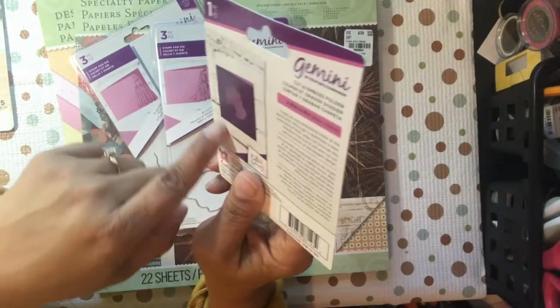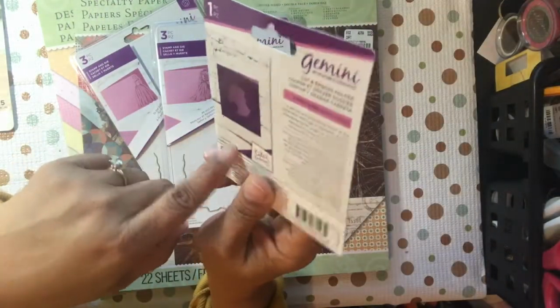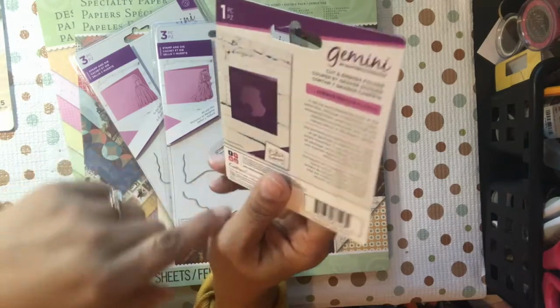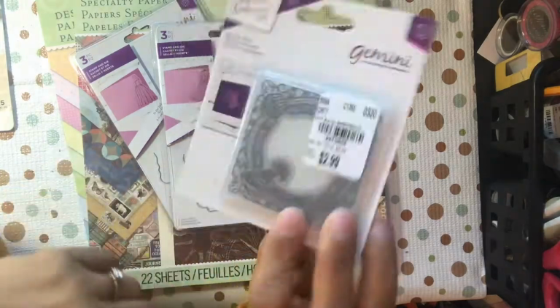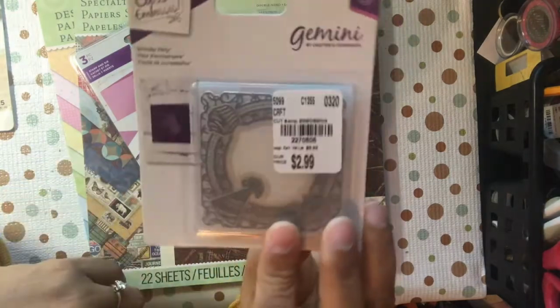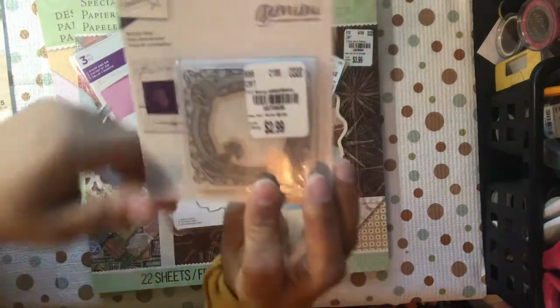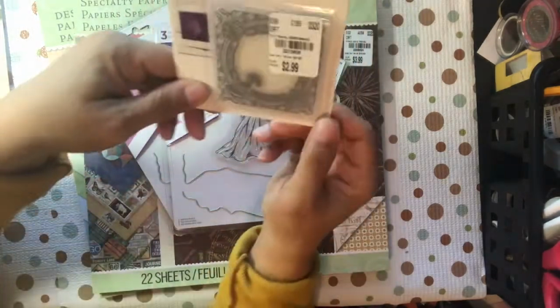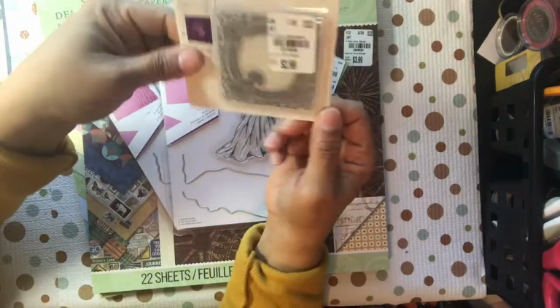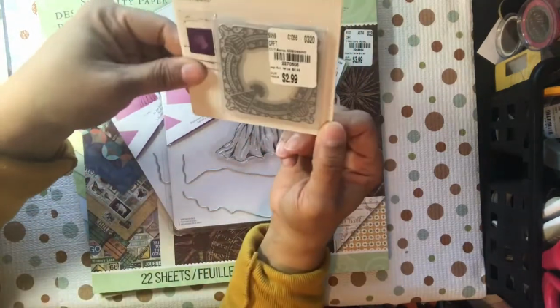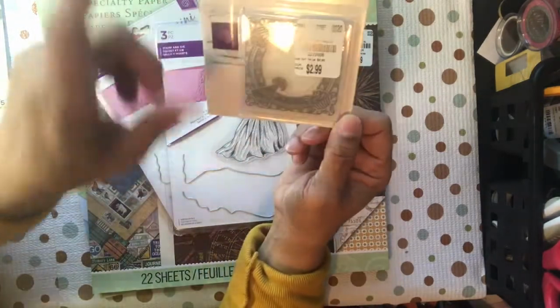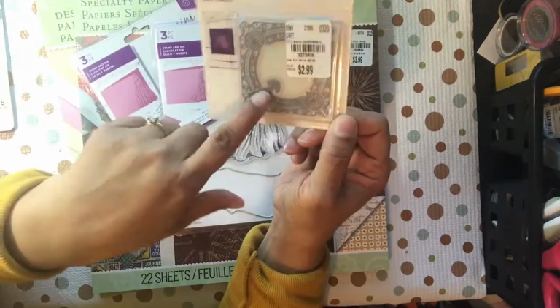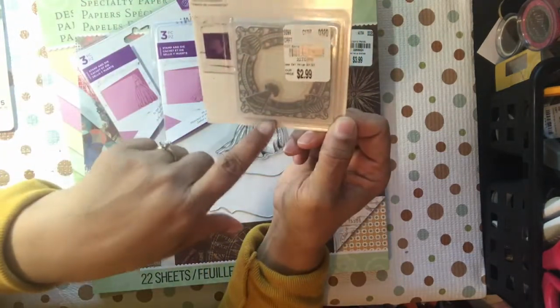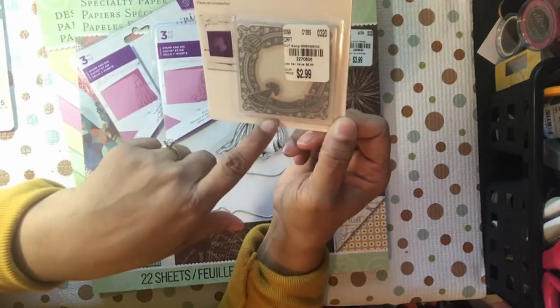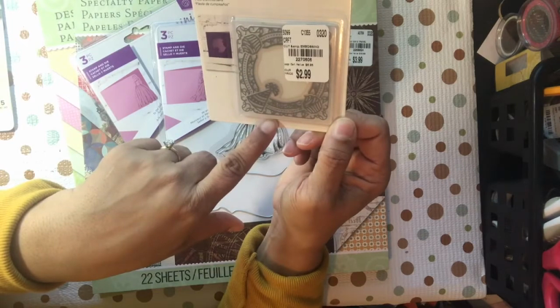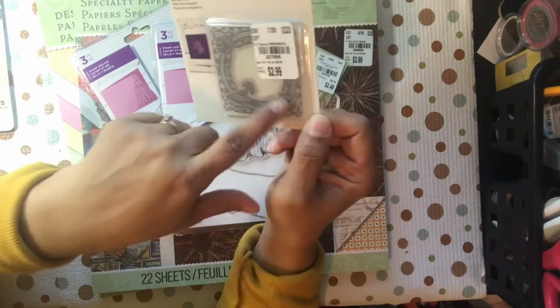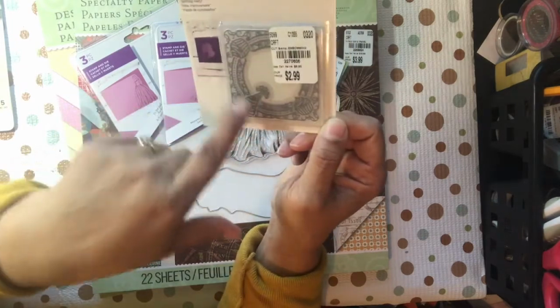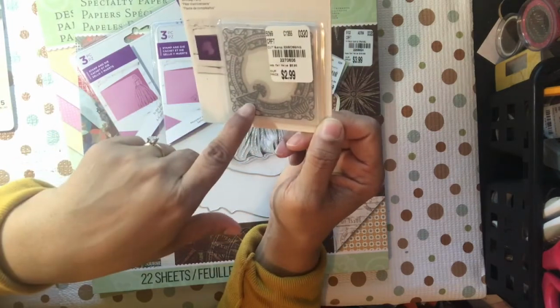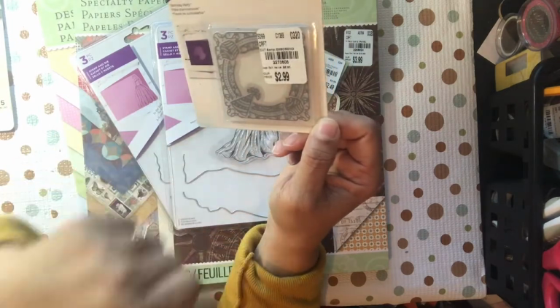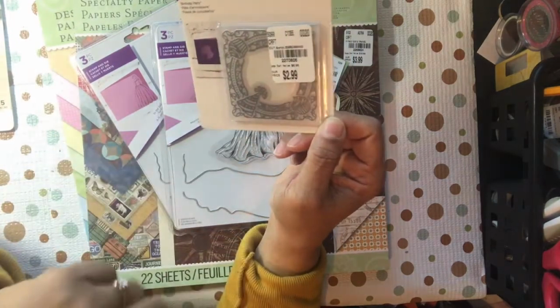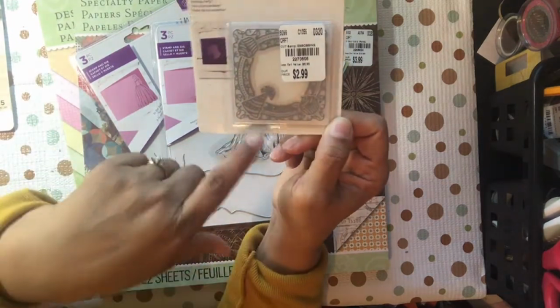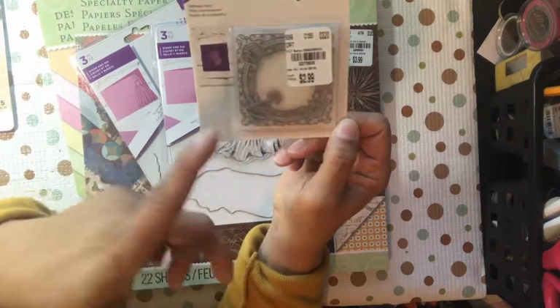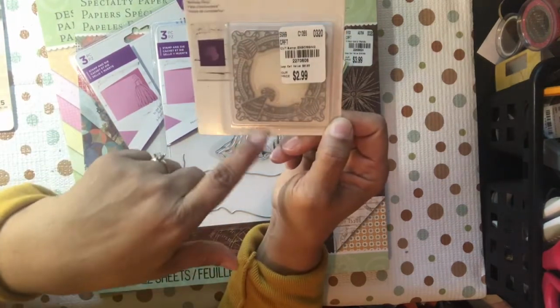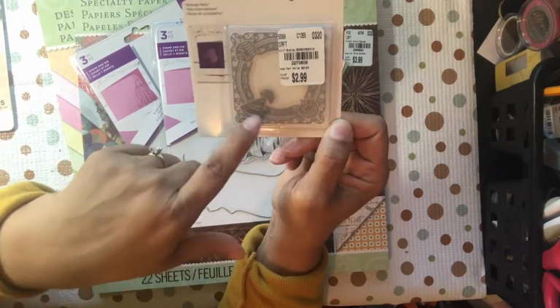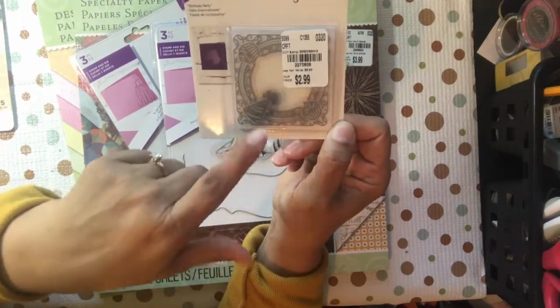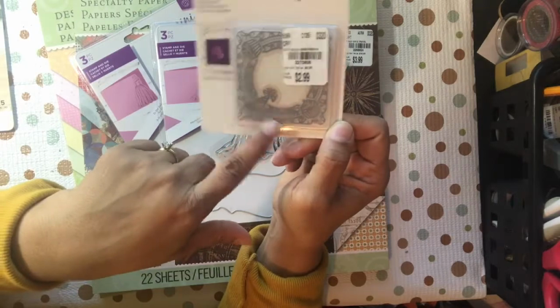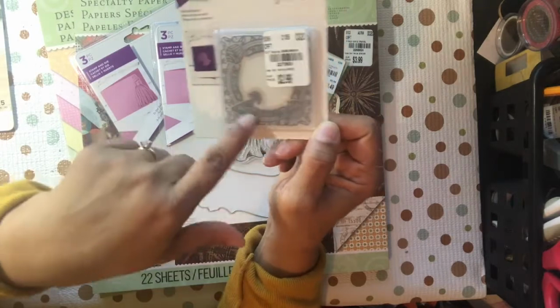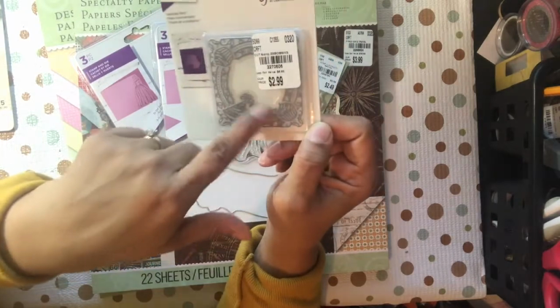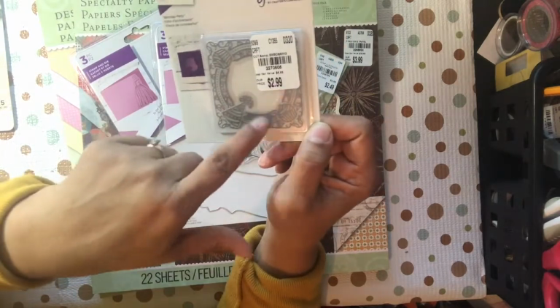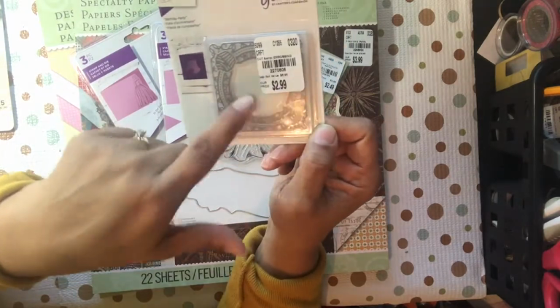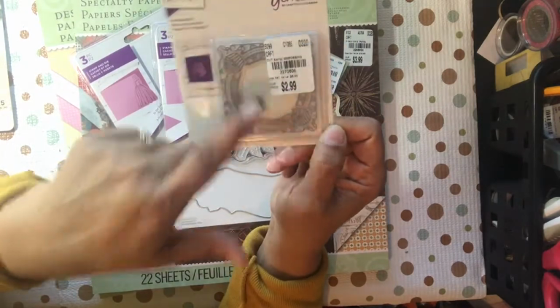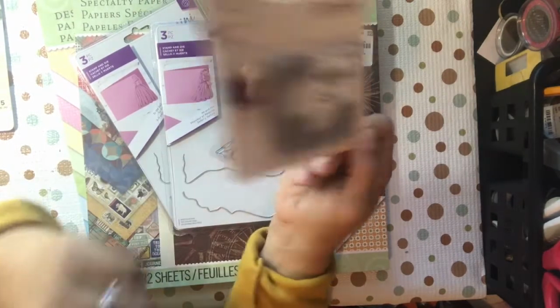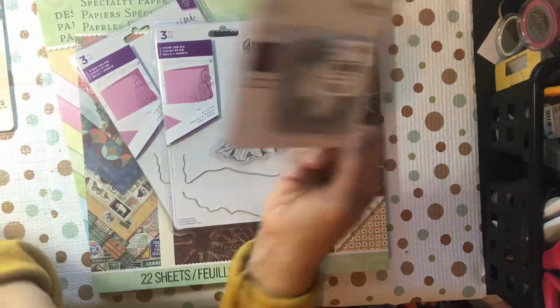You can see the little birthday hat and cupcakes in there. It's quick to make a card or a tag, so that would be really fast. It was $3, and it is a die and an embossing folder combined, so that's not bad.